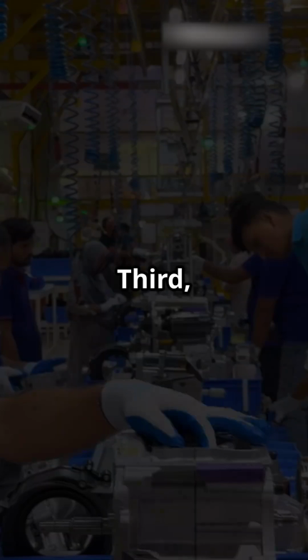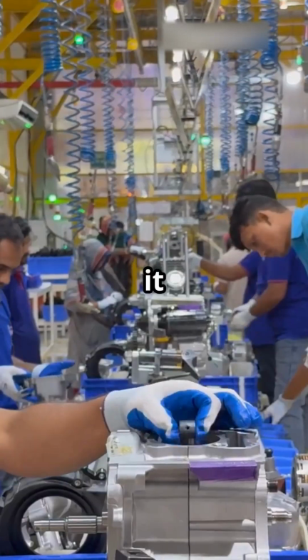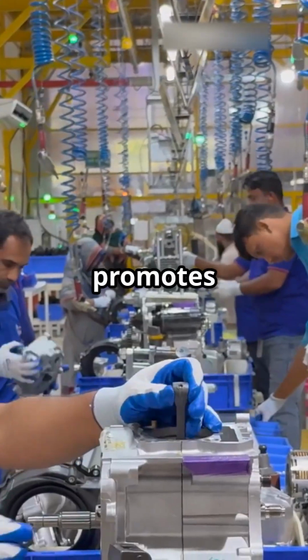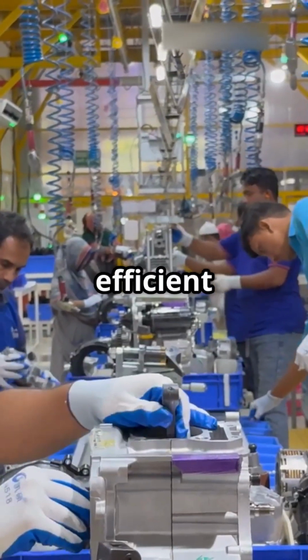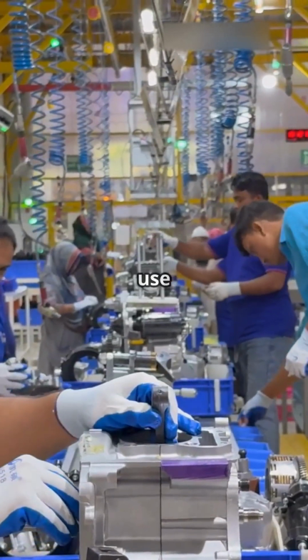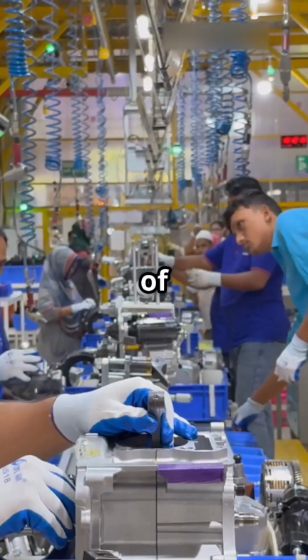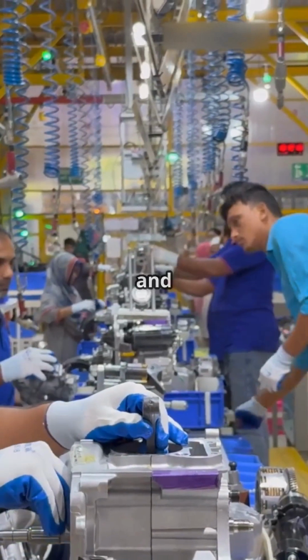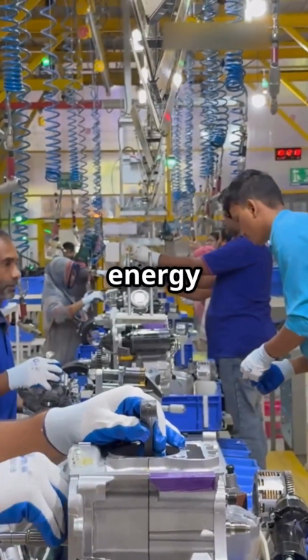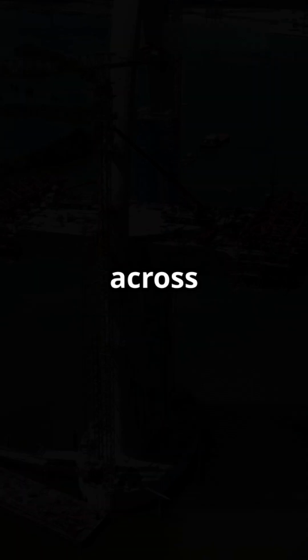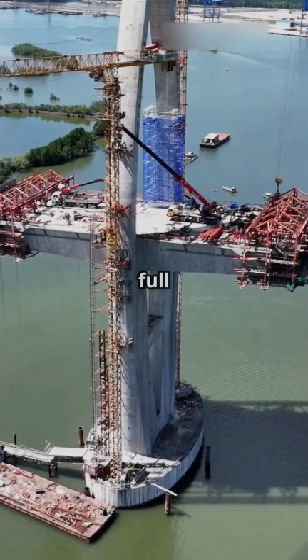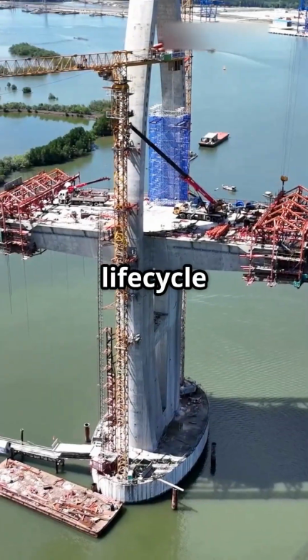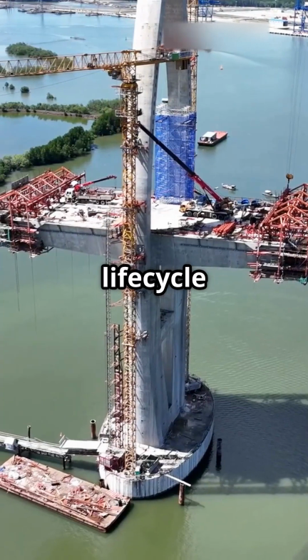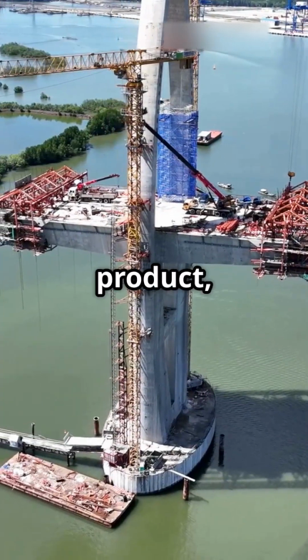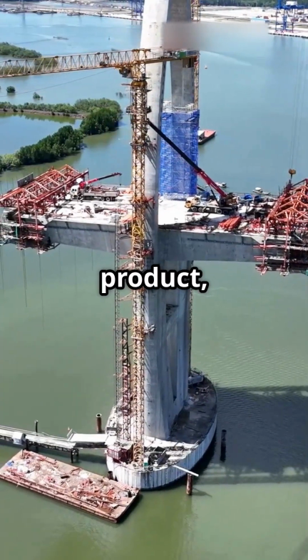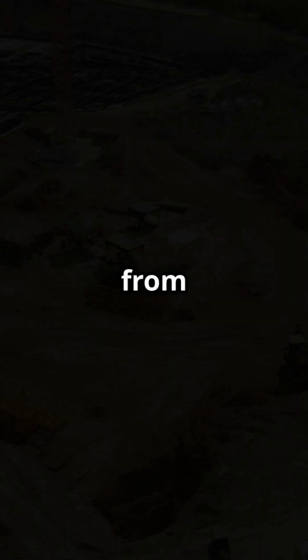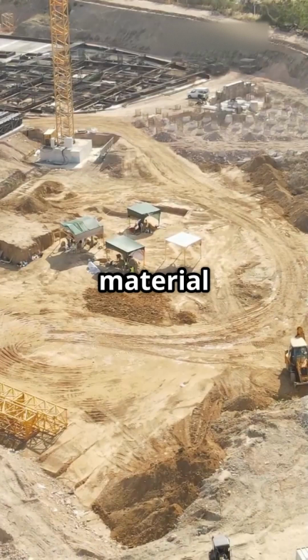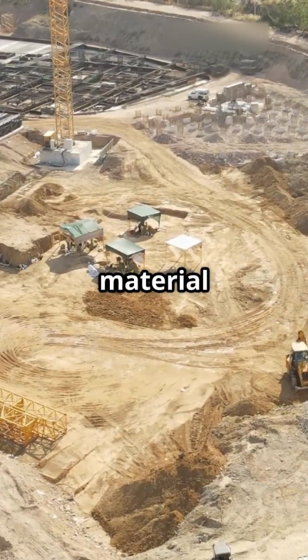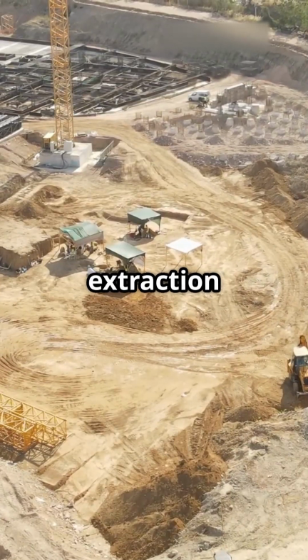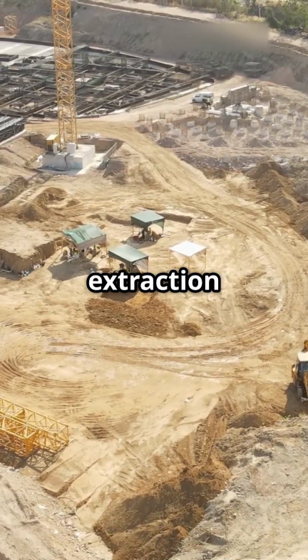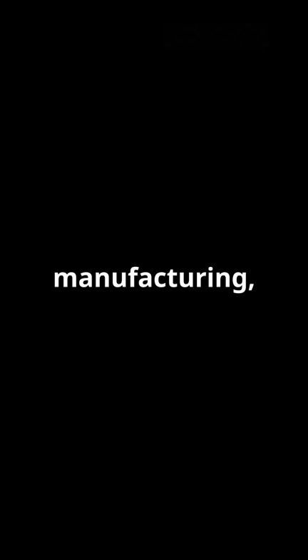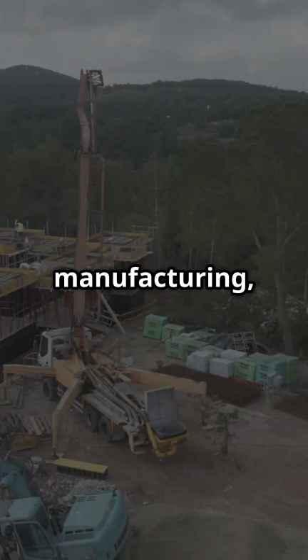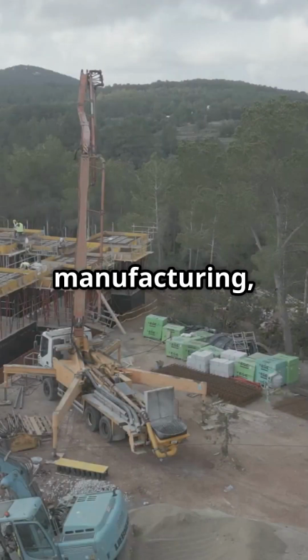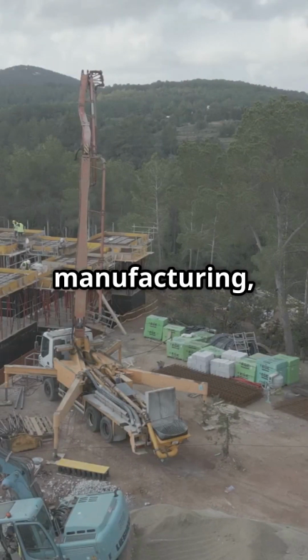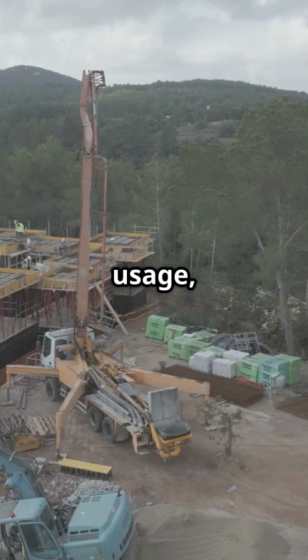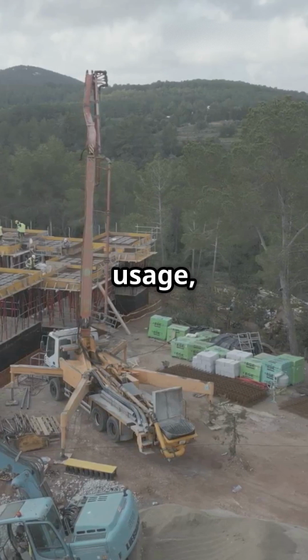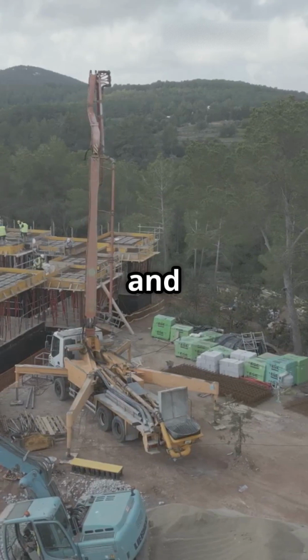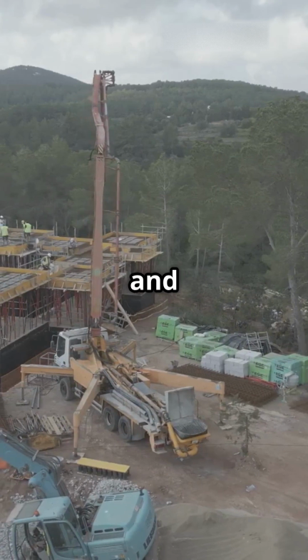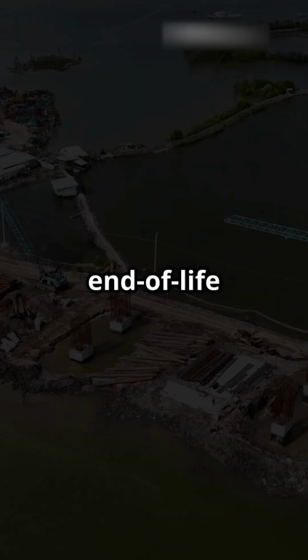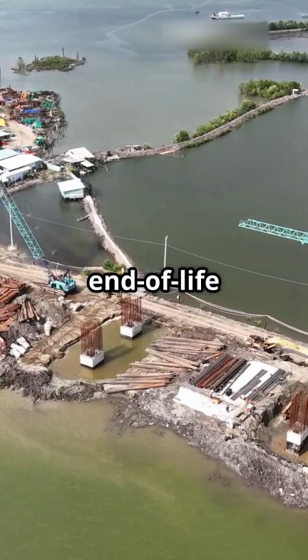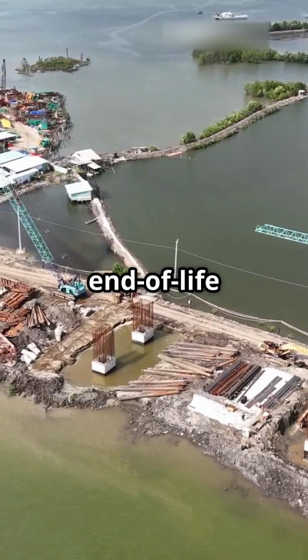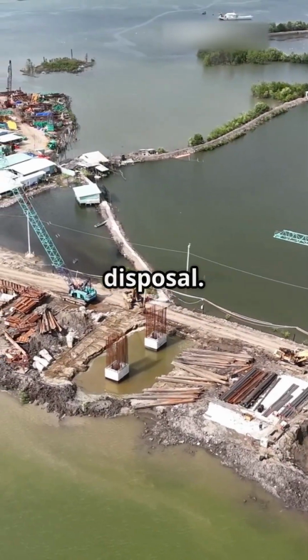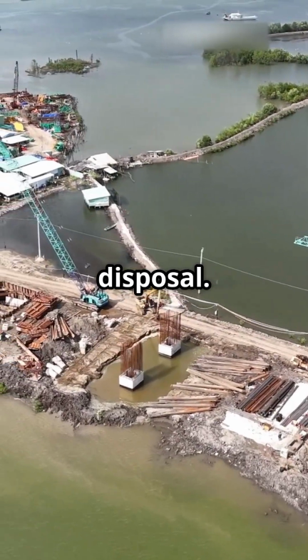Third, it promotes the efficient use of matter and energy across the full life cycle of a product, from raw material extraction to manufacturing, usage, and end-of-life disposal.